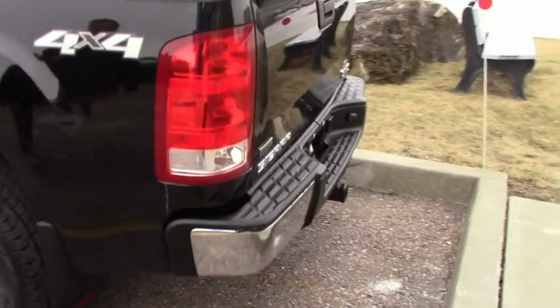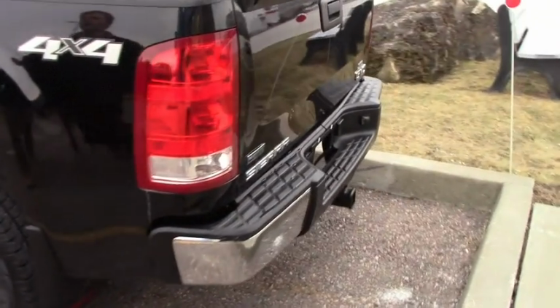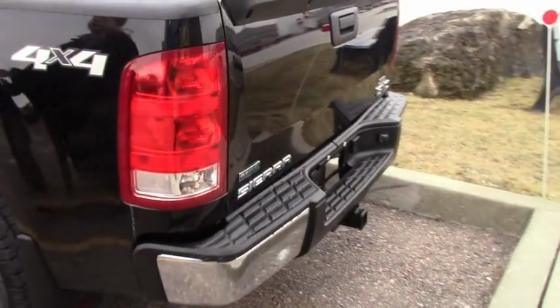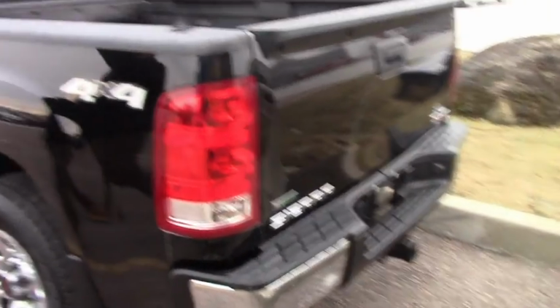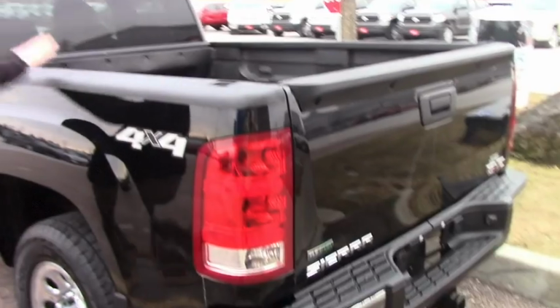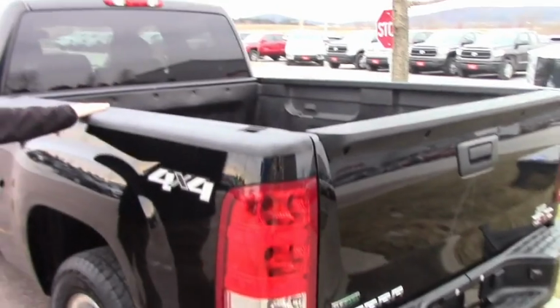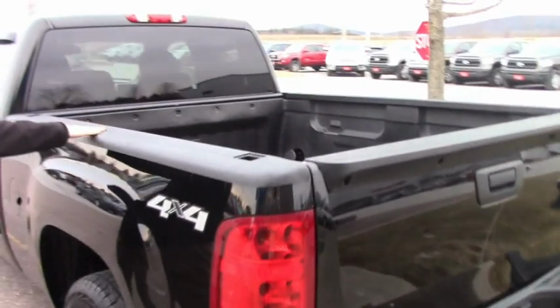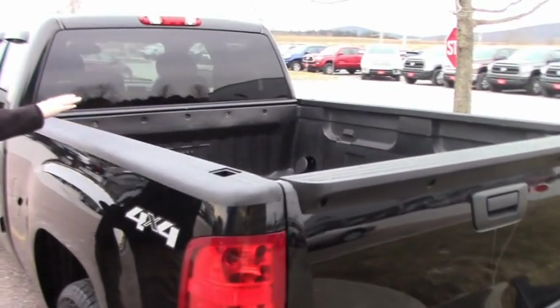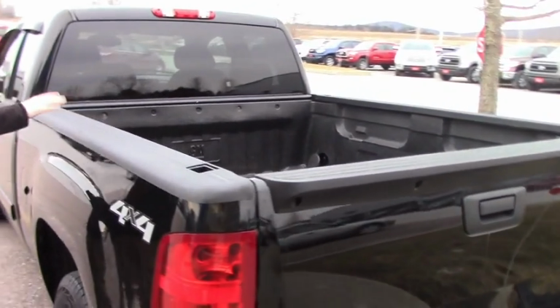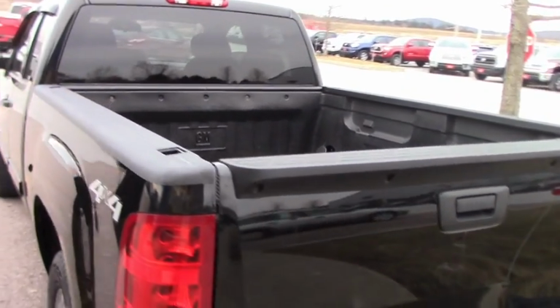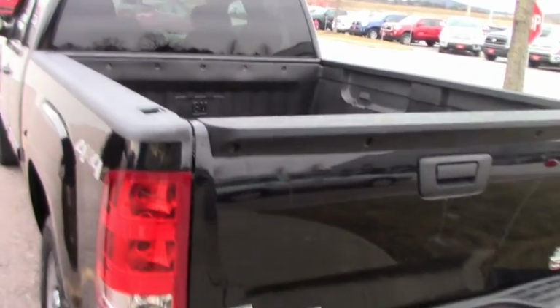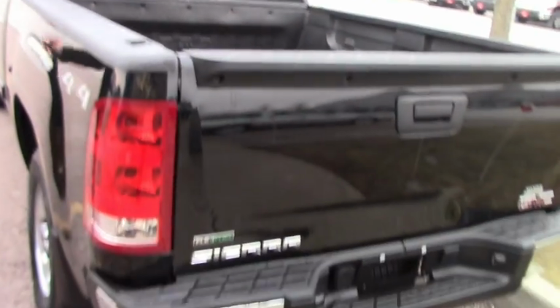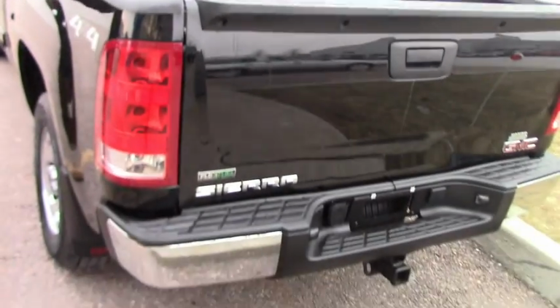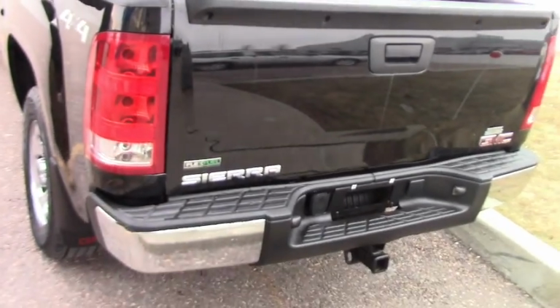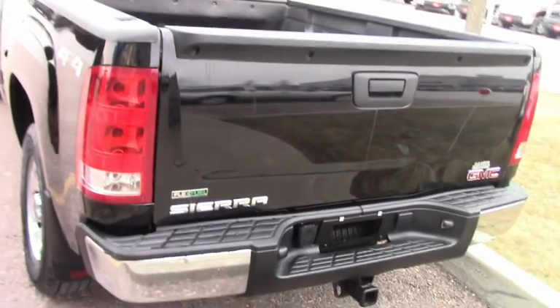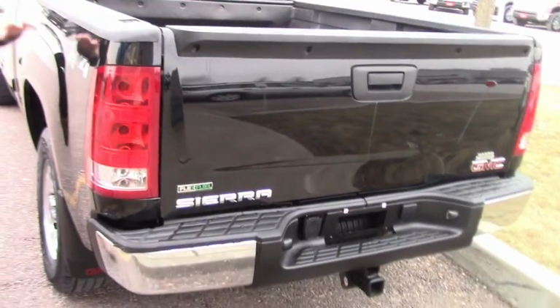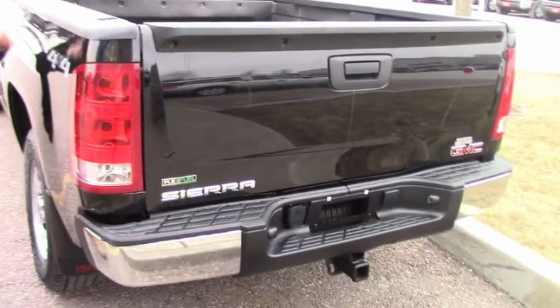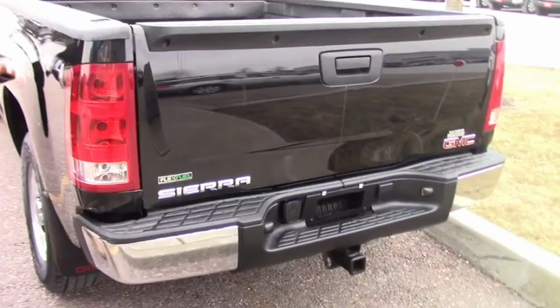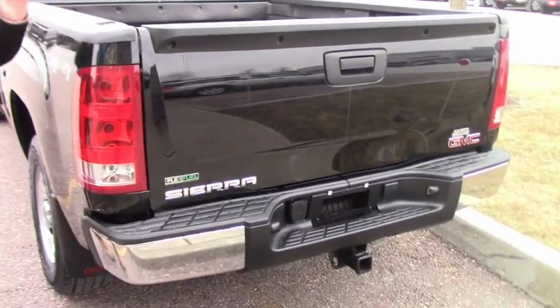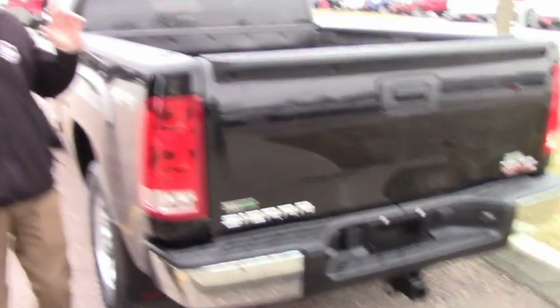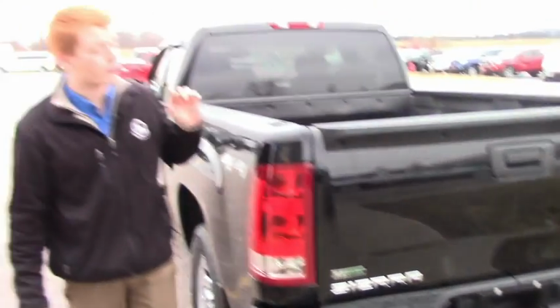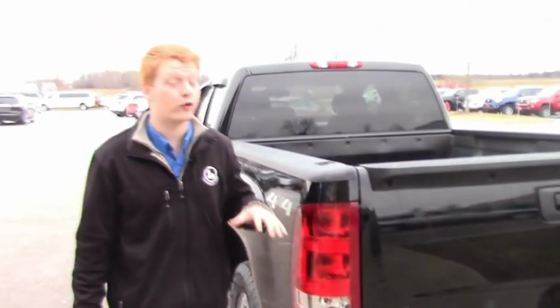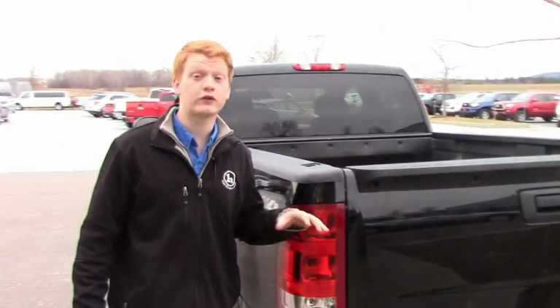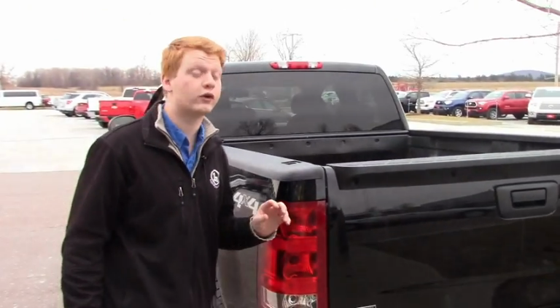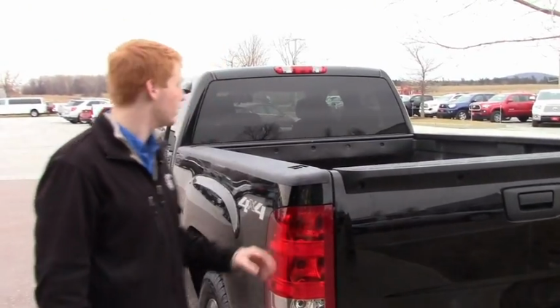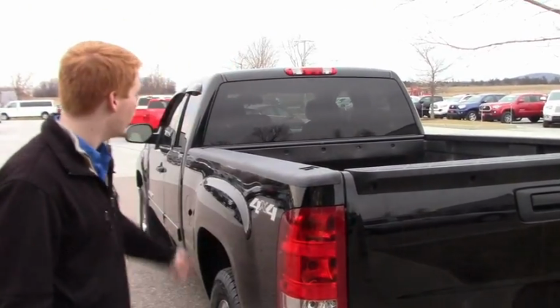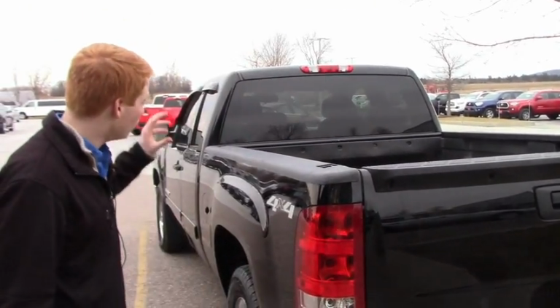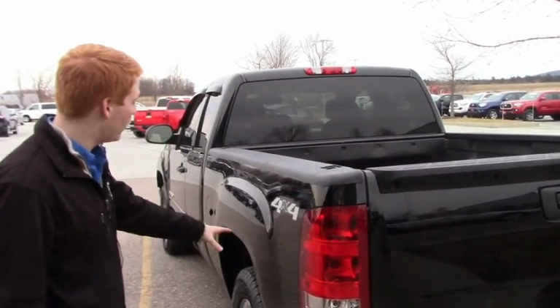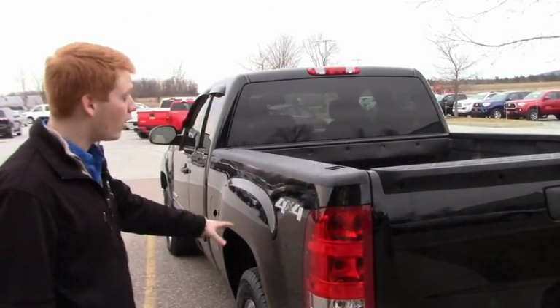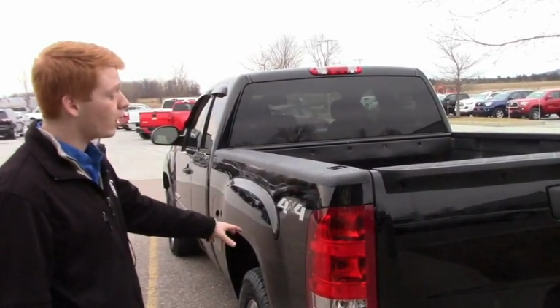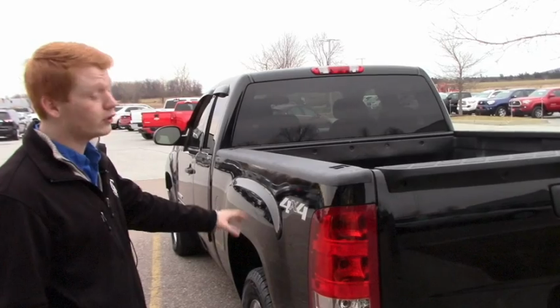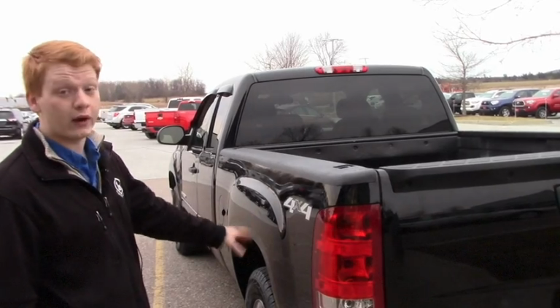You do have a full bed liner in here. This truck does come equipped with the HD trailer and equipment package, which is going to give you the 3.42 rear gear ratio along with the auto locking rear differential.